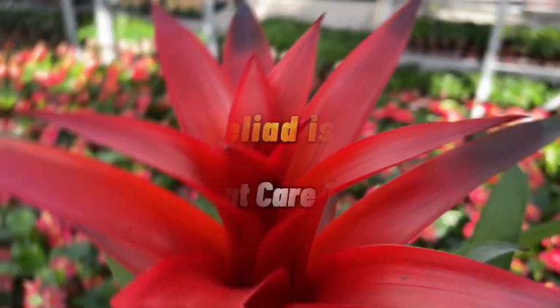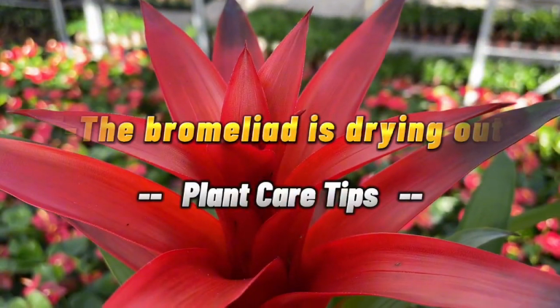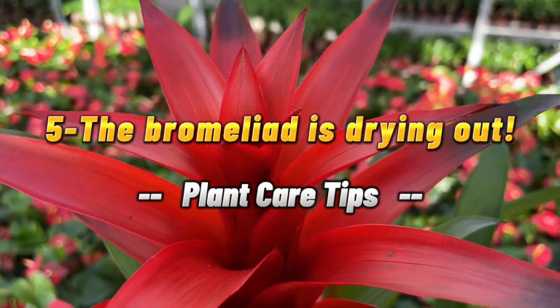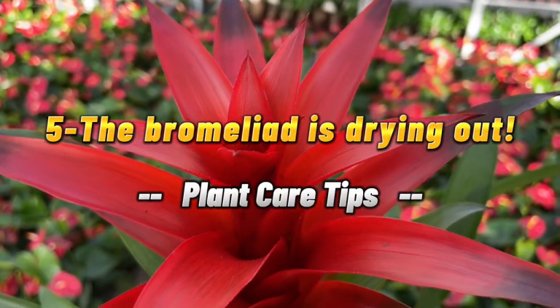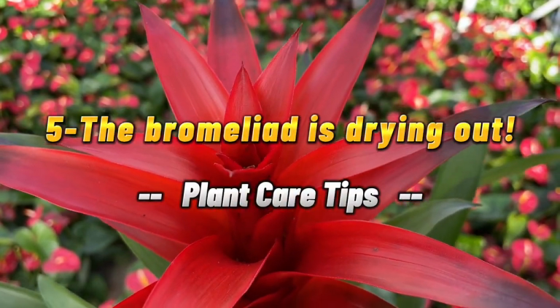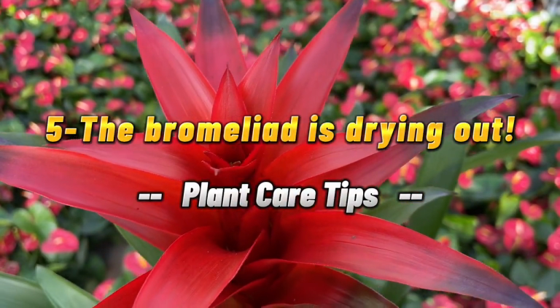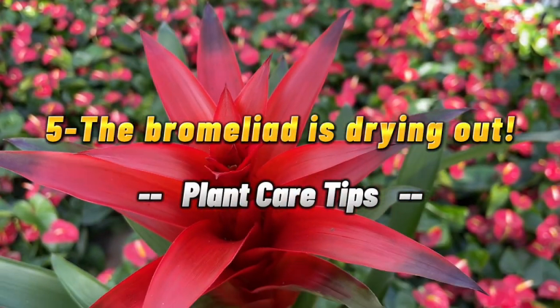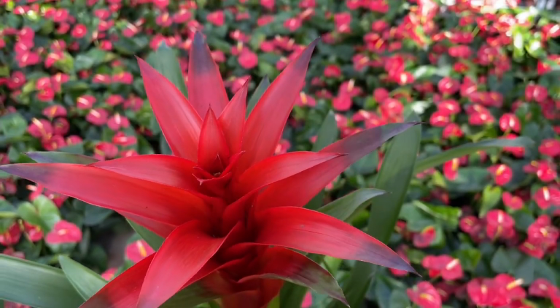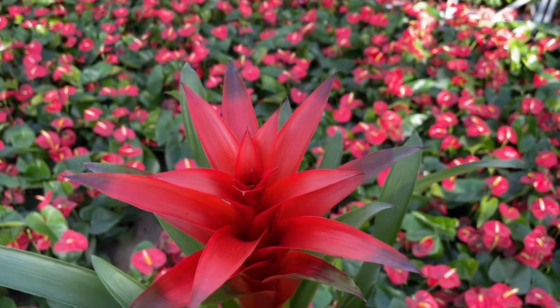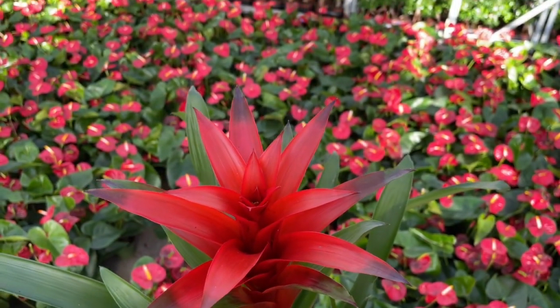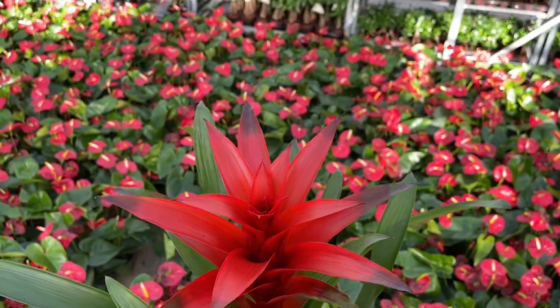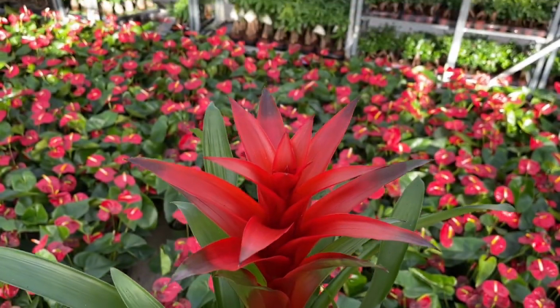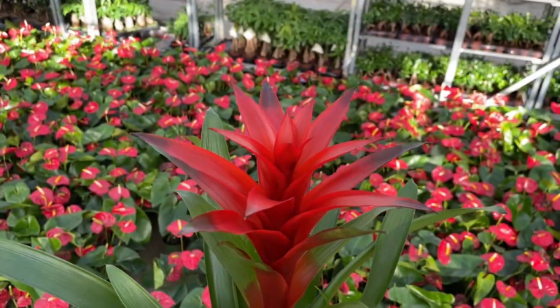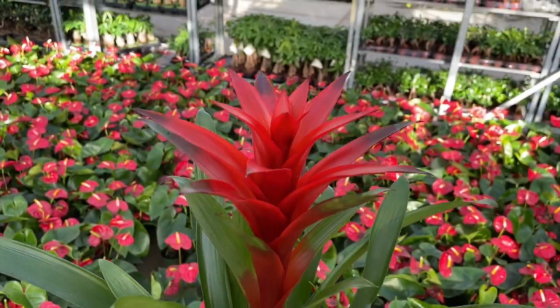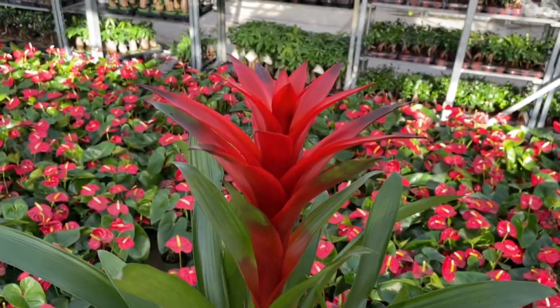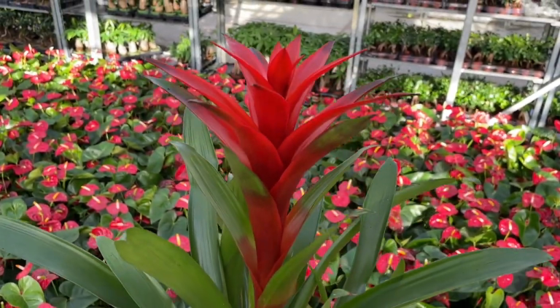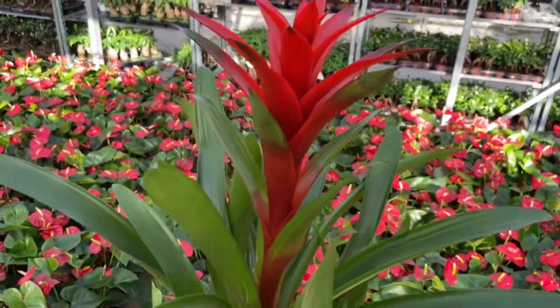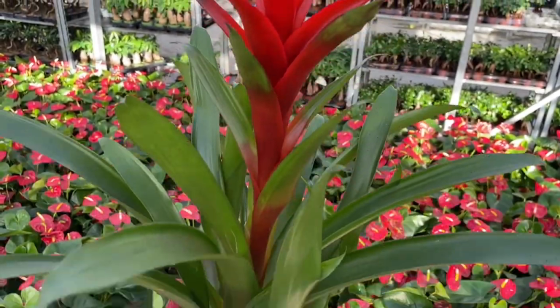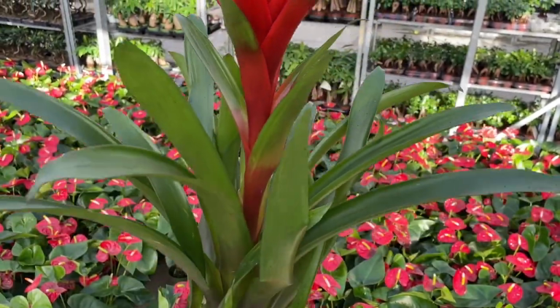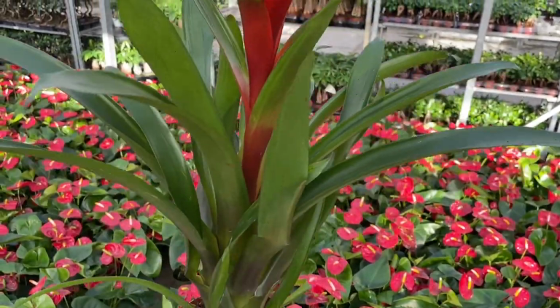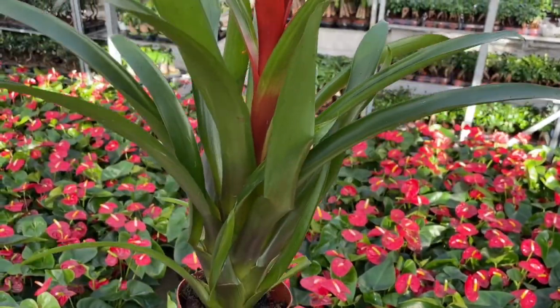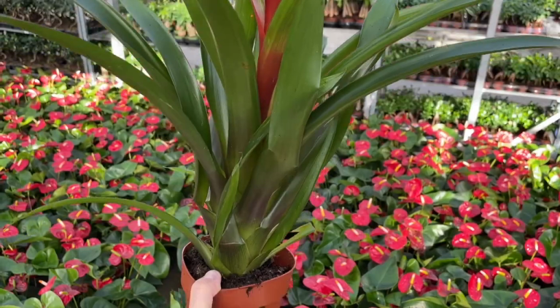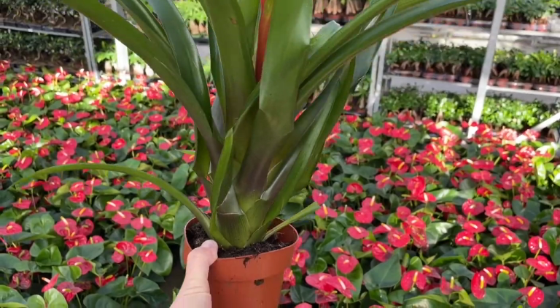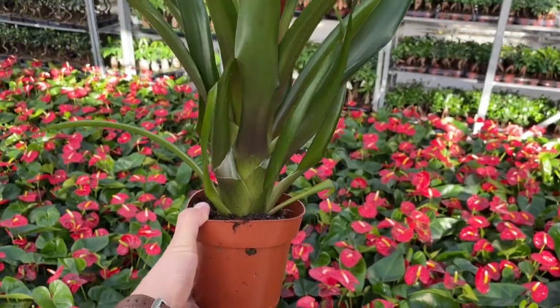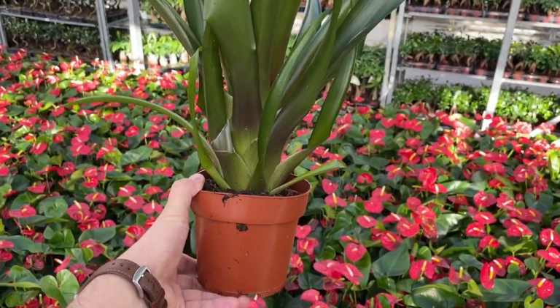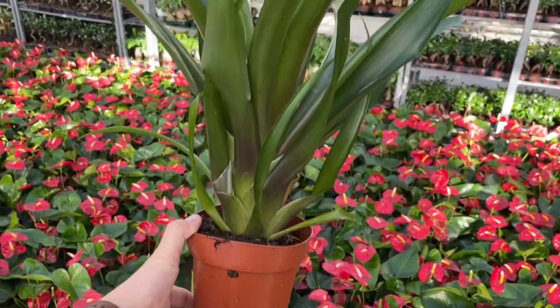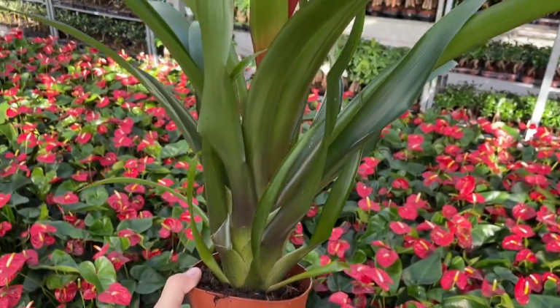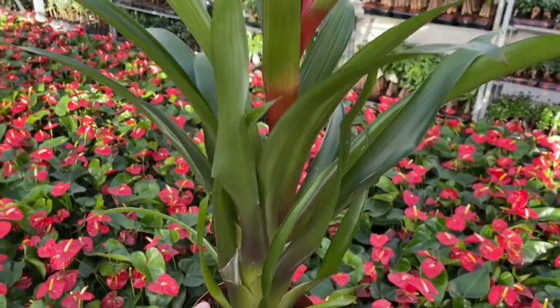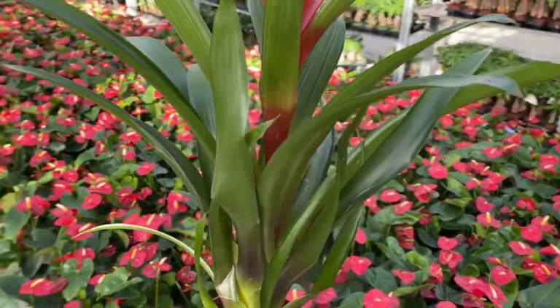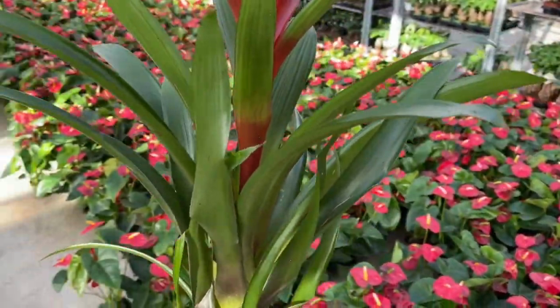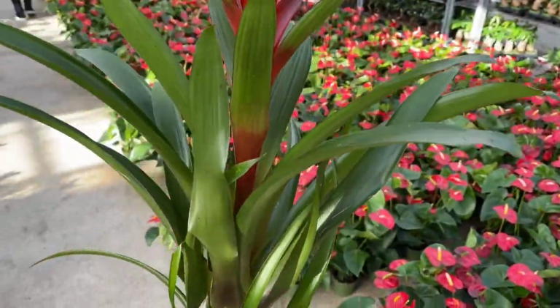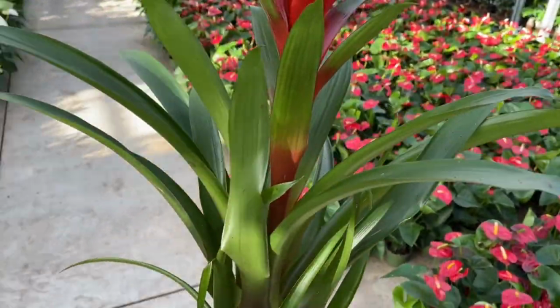5. The bromeliad is drying out. Different species of bromeliads prefer varying levels of humidity. Neuragelias, for example, like it very humid while diccias can tolerate arid conditions.